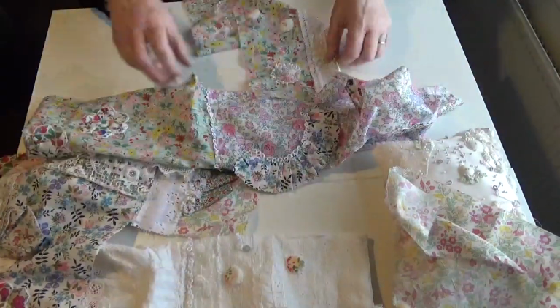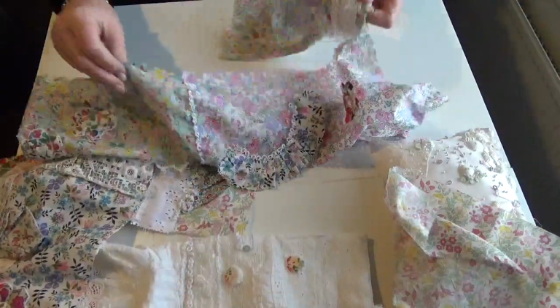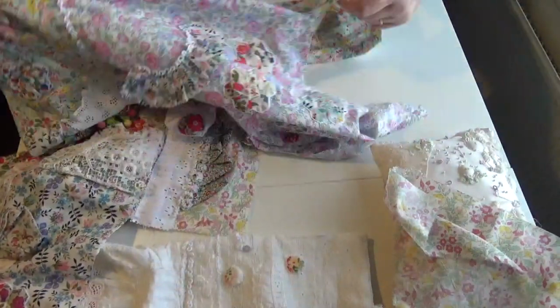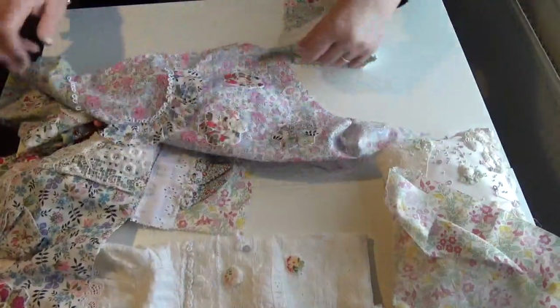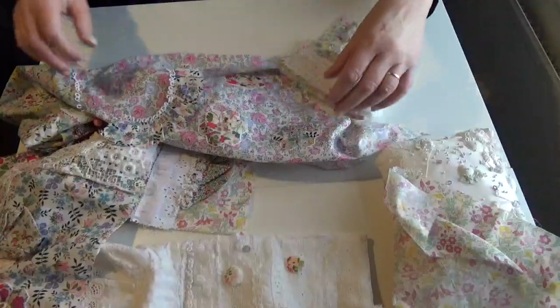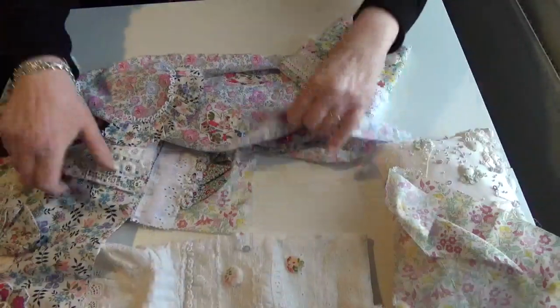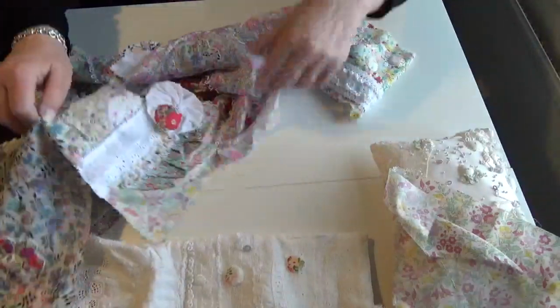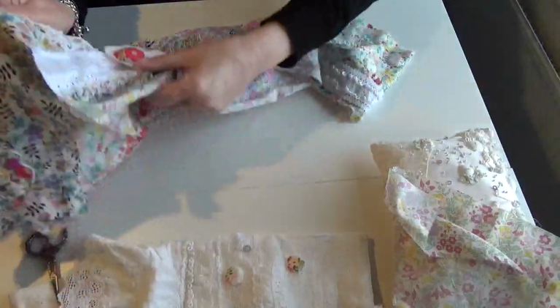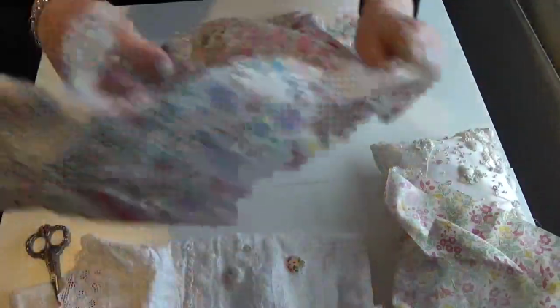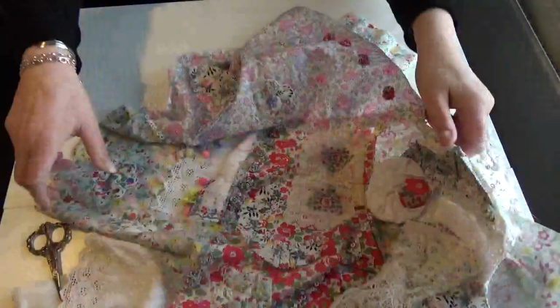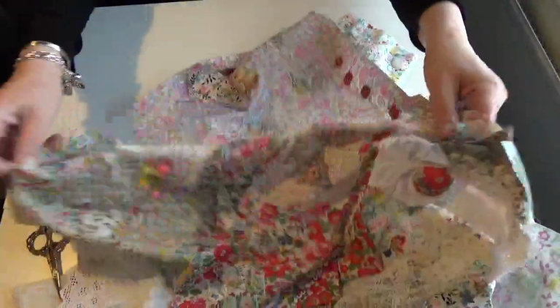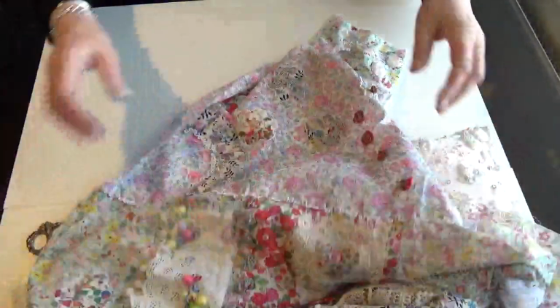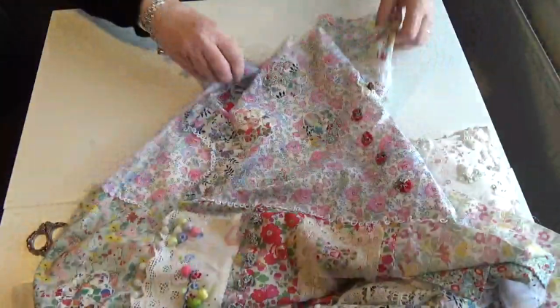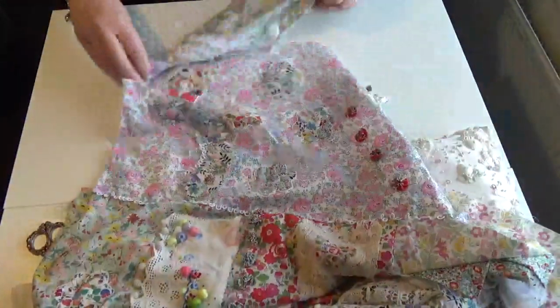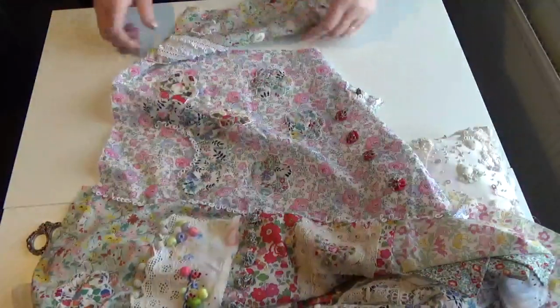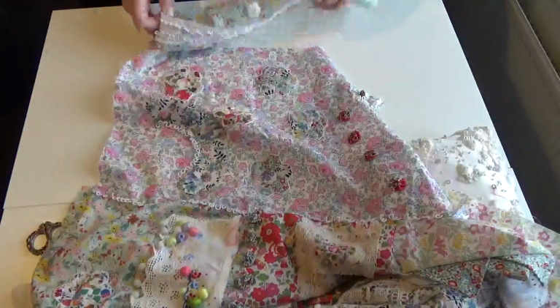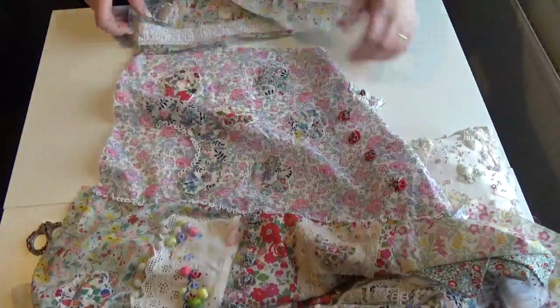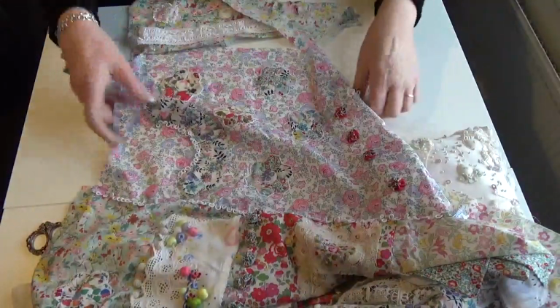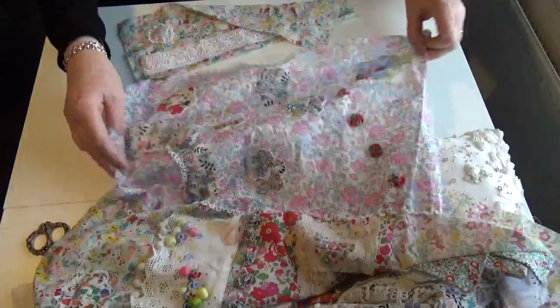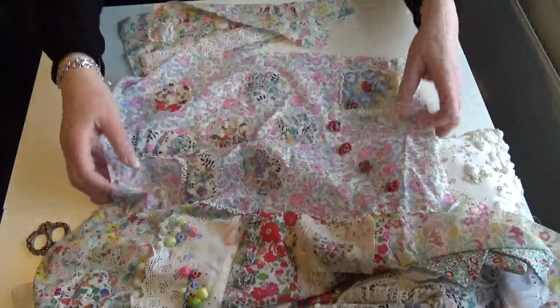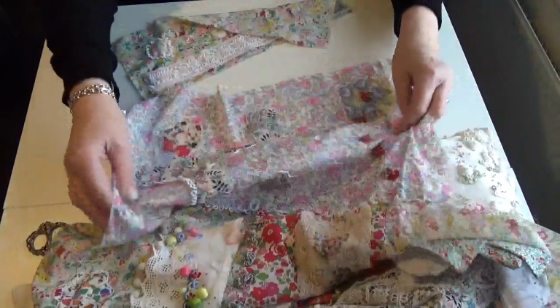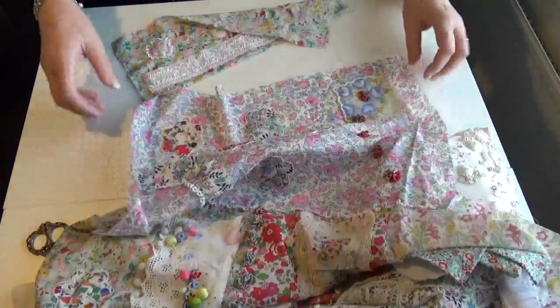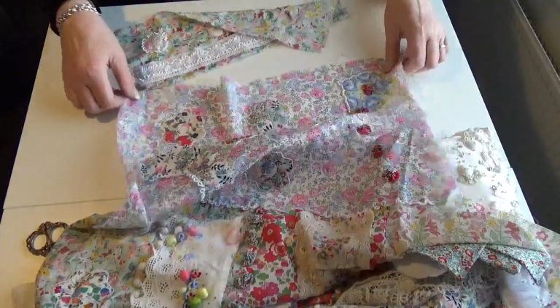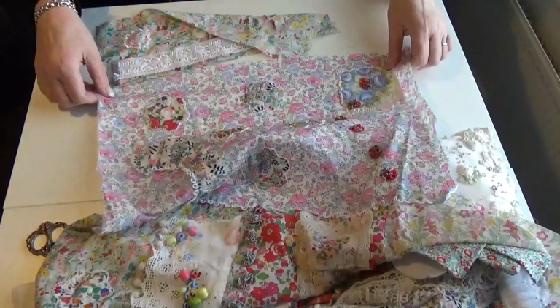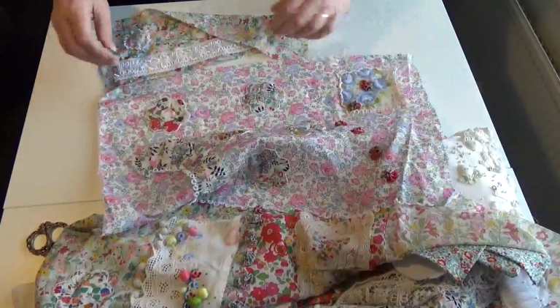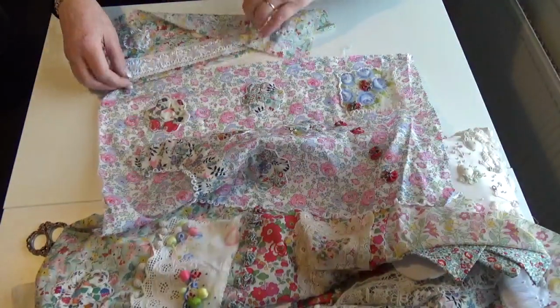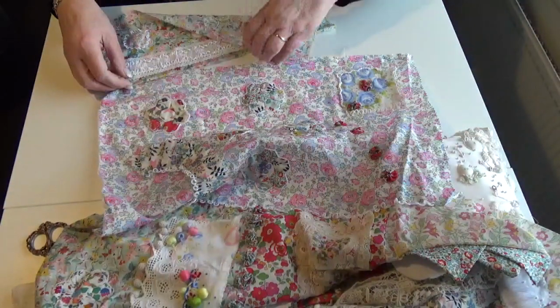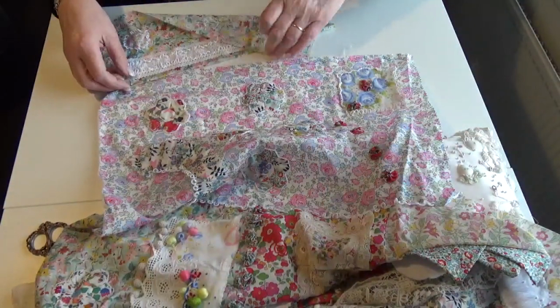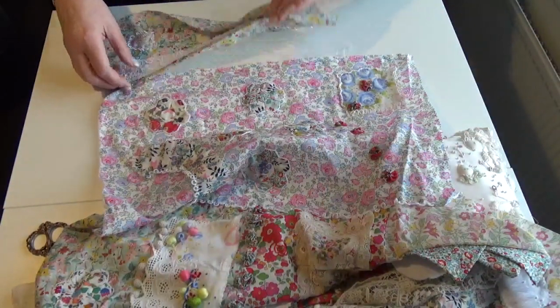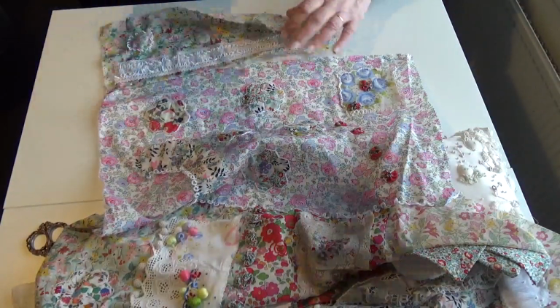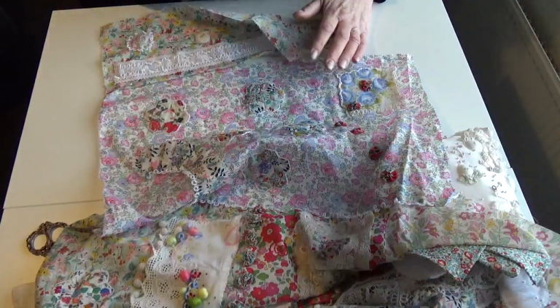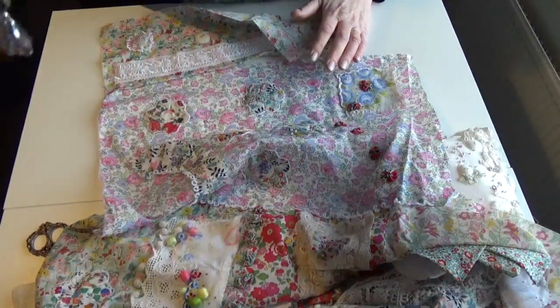So I'm going to pin it on here. If you remember, I said I wasn't sure where it was going to go, but one of the things to take into consideration was...